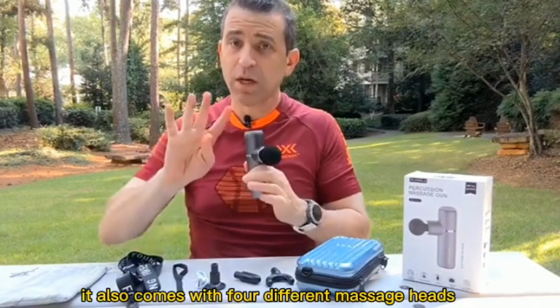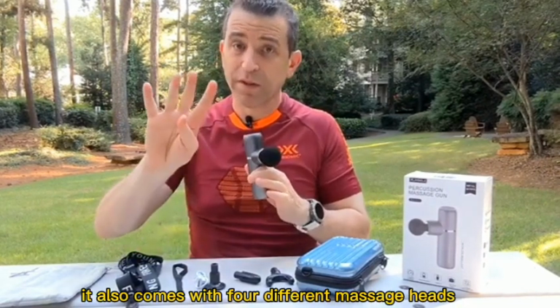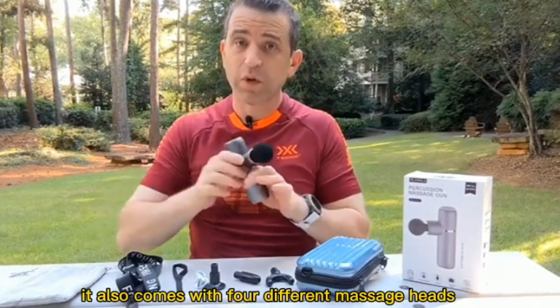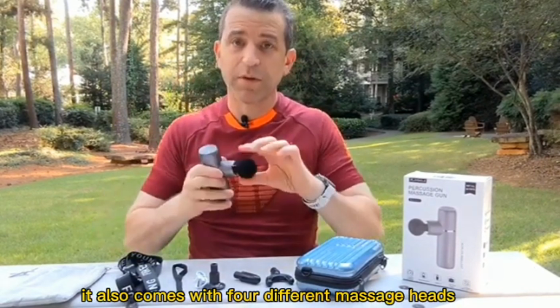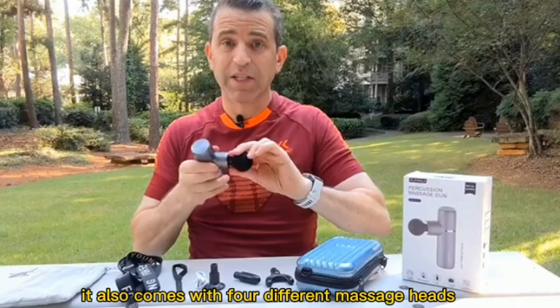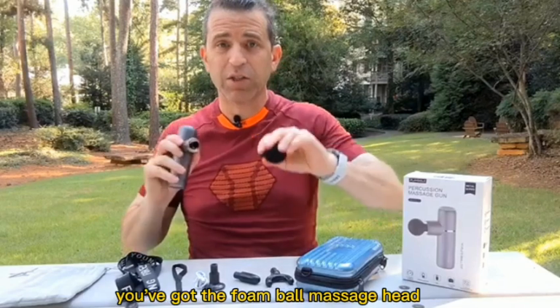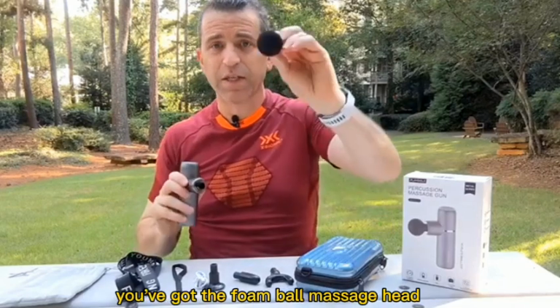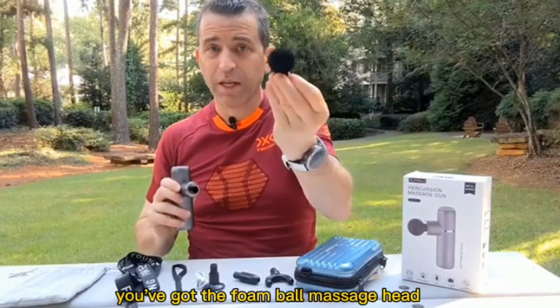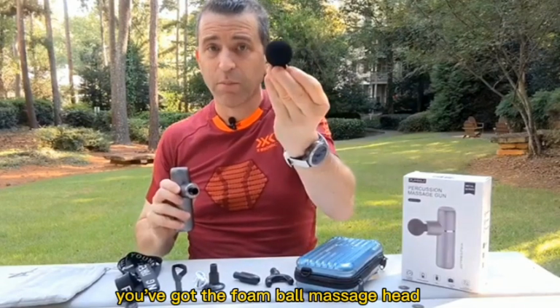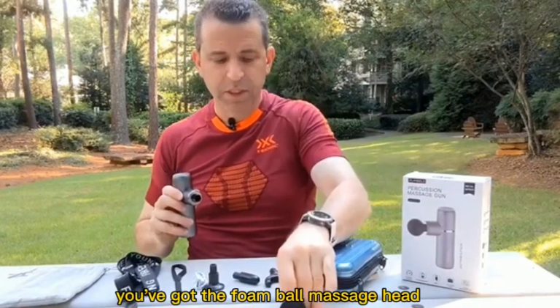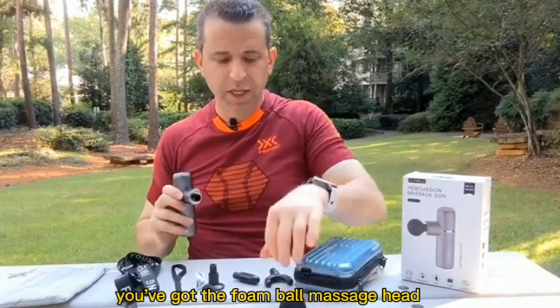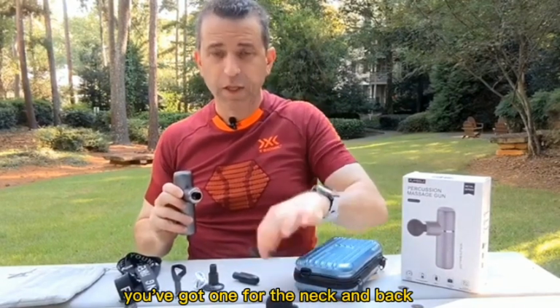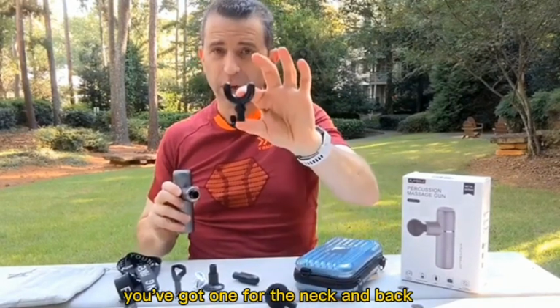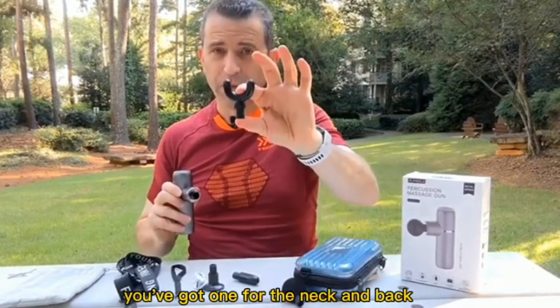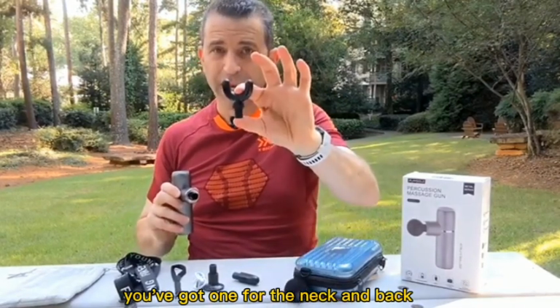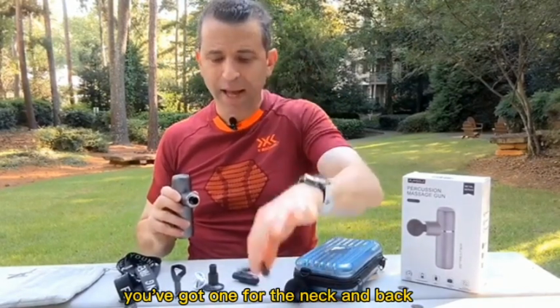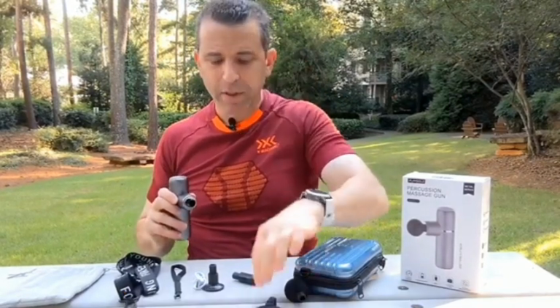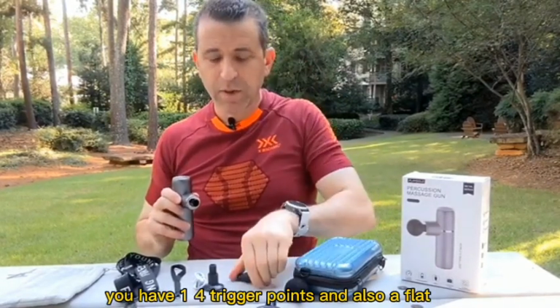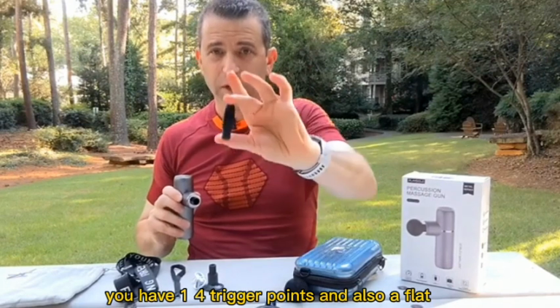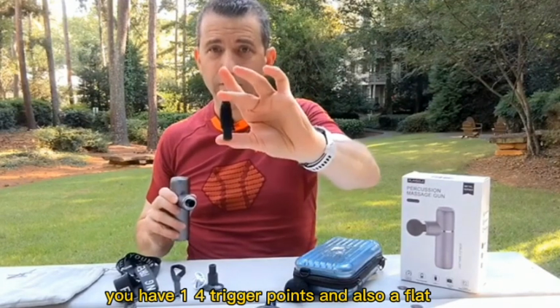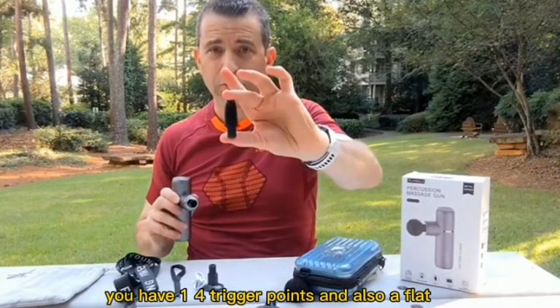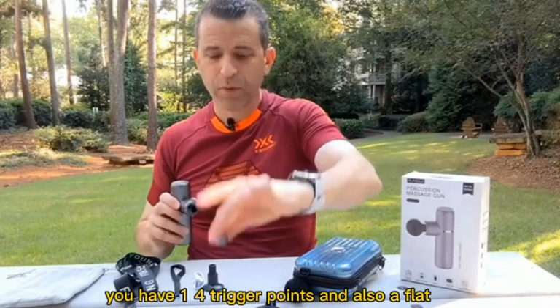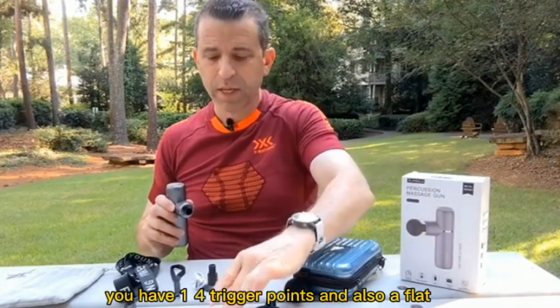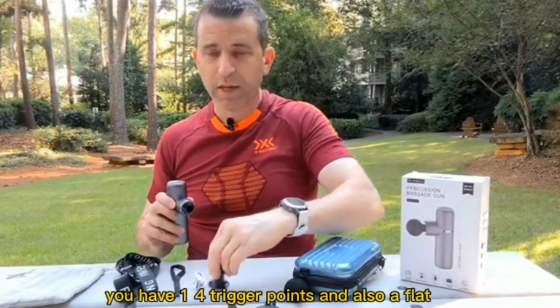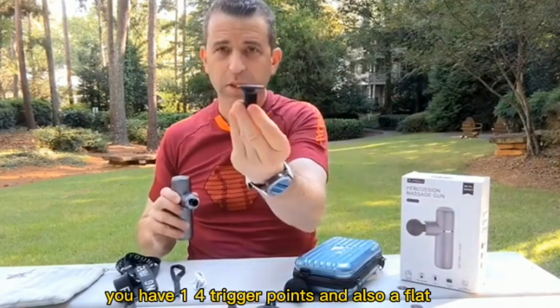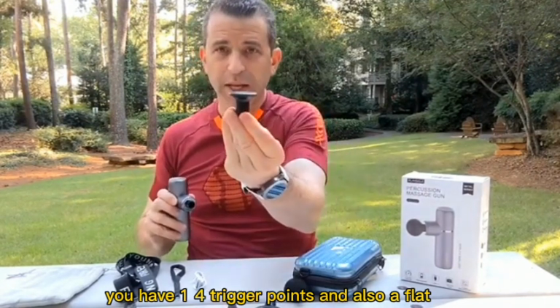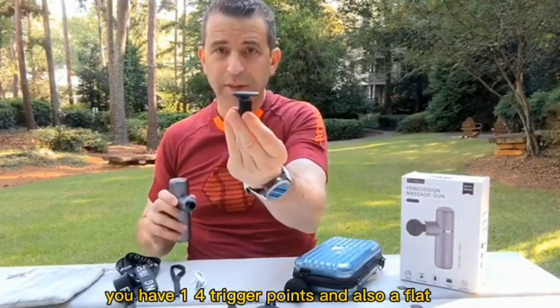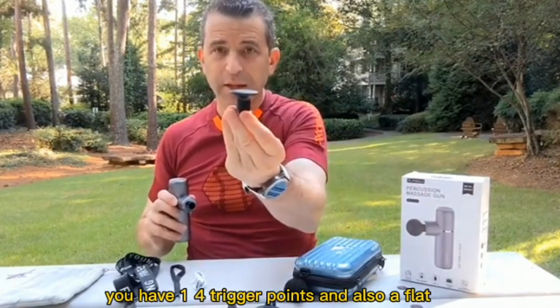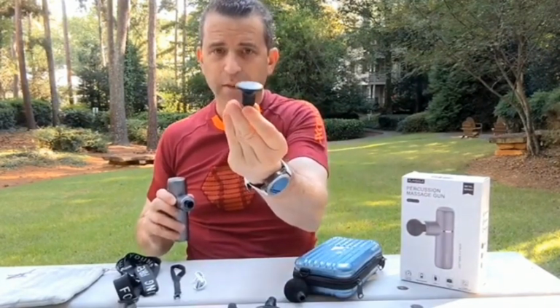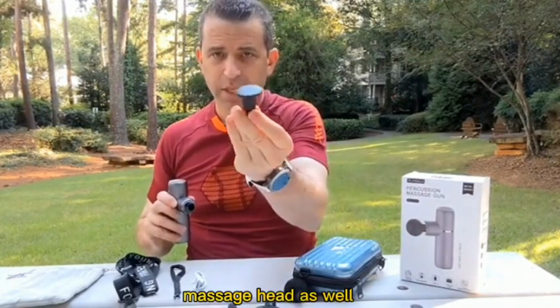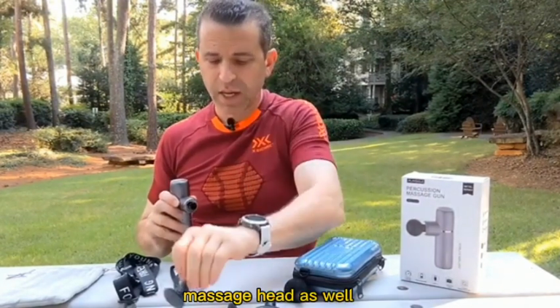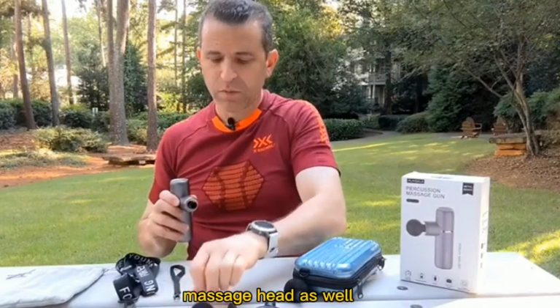It also comes with four different massage heads. You've got the foam ball massage head, one for the neck and back, one for trigger points, and also a flat massage head as well.